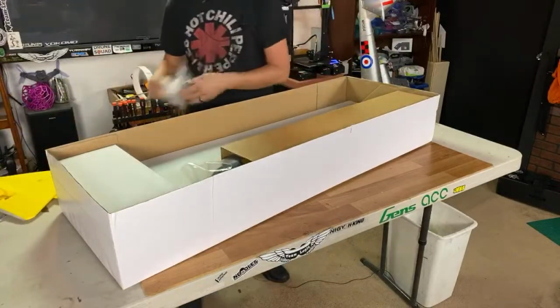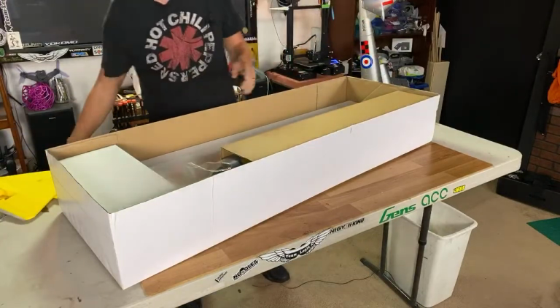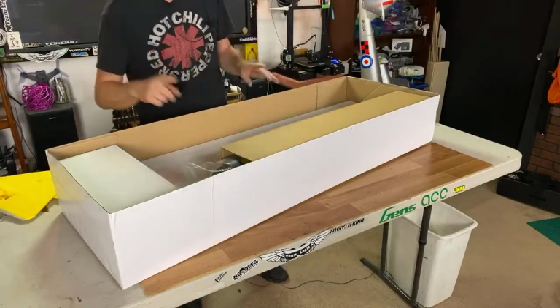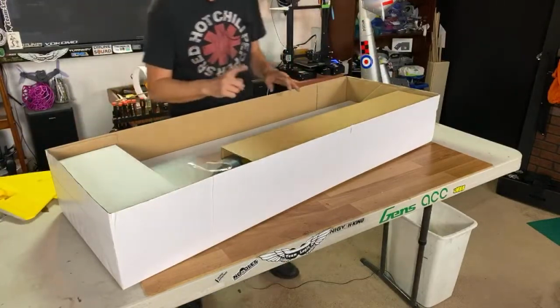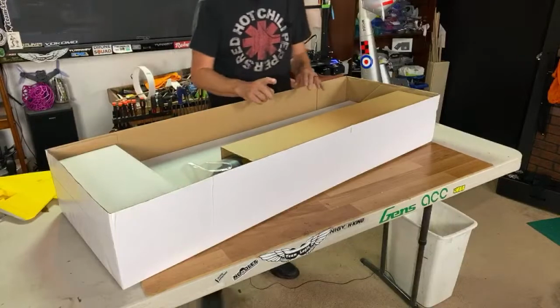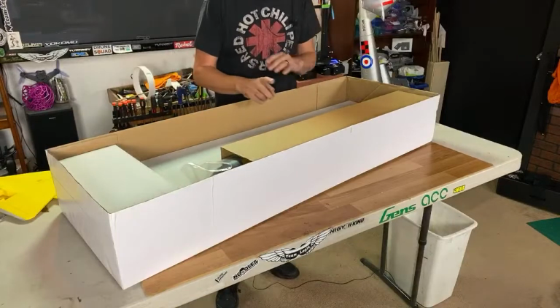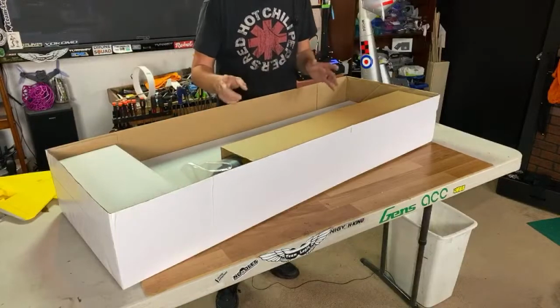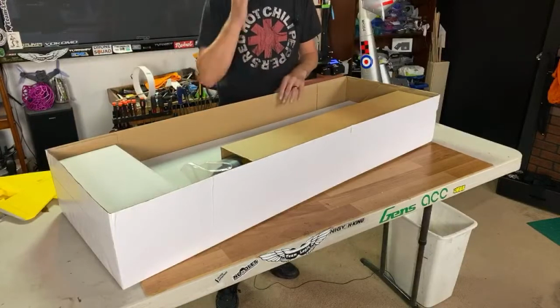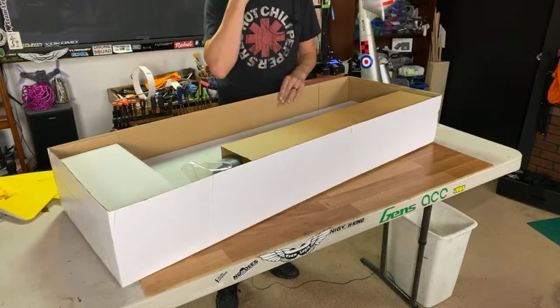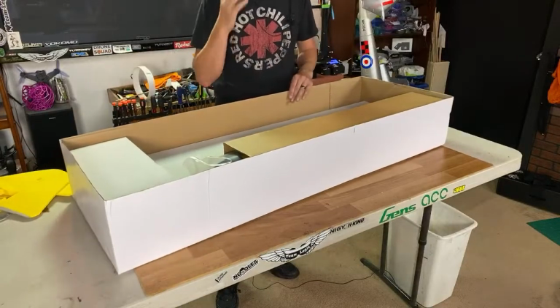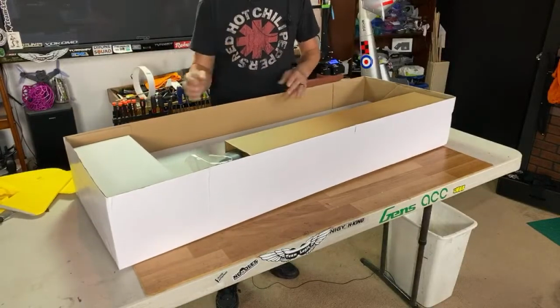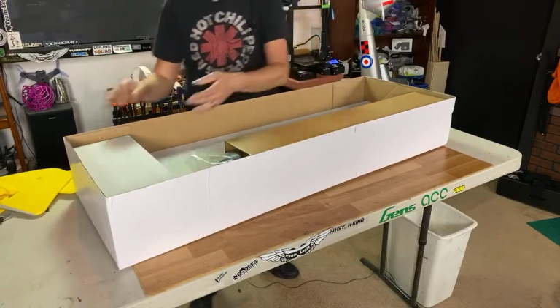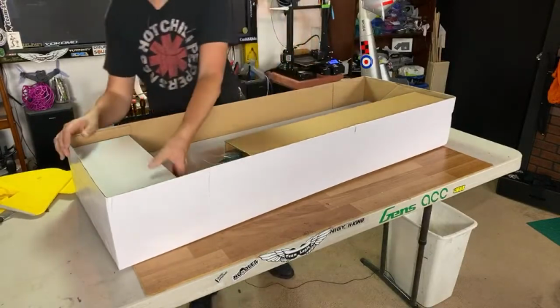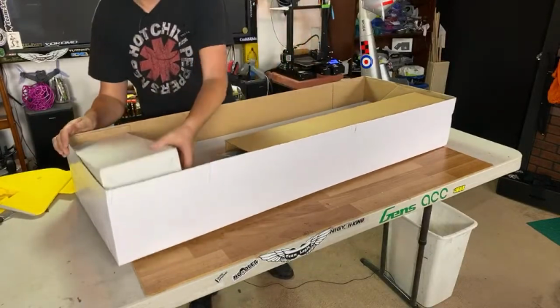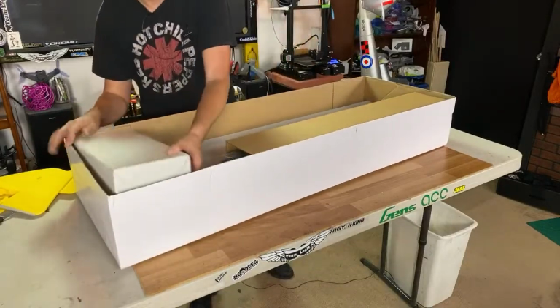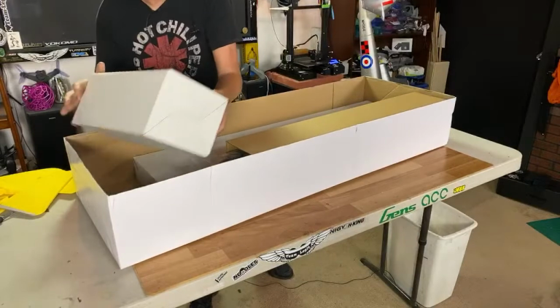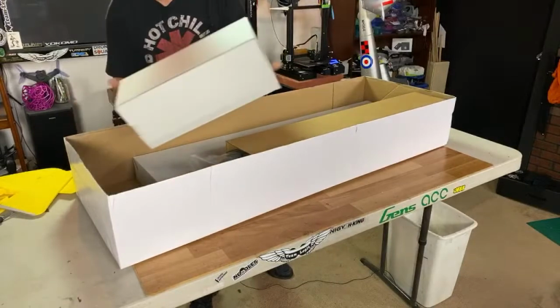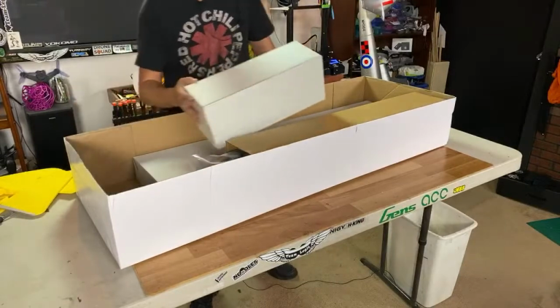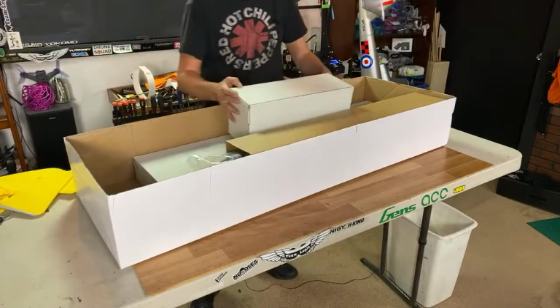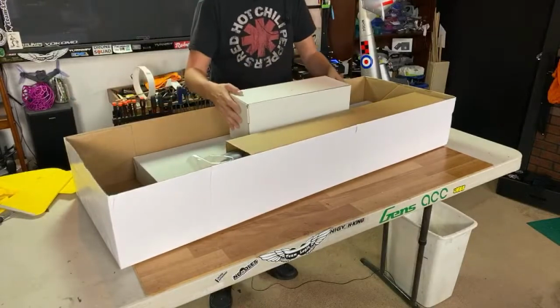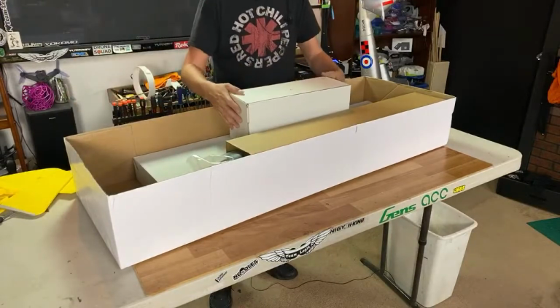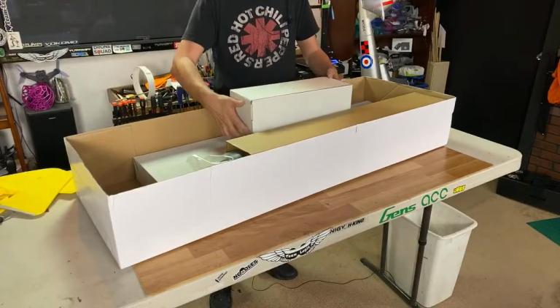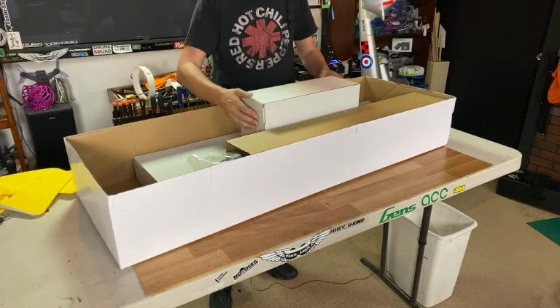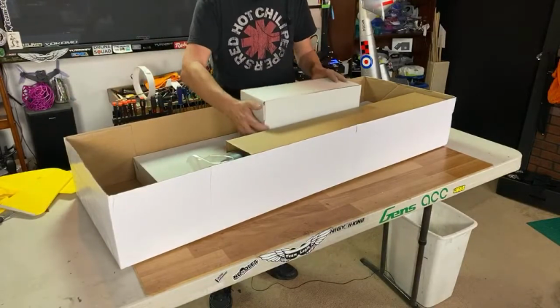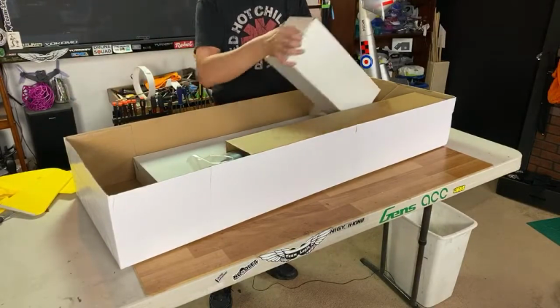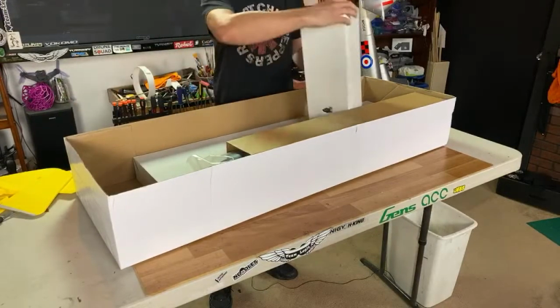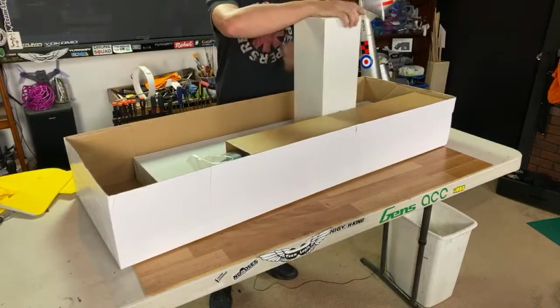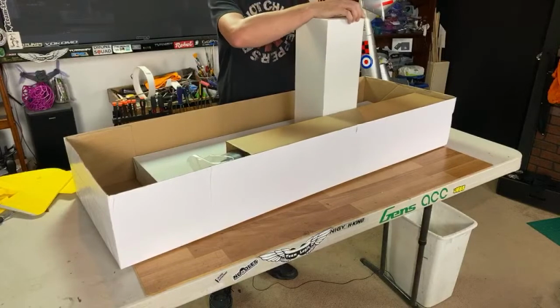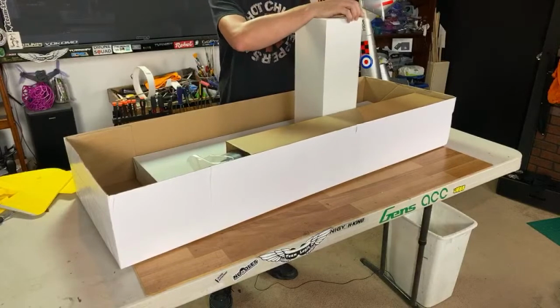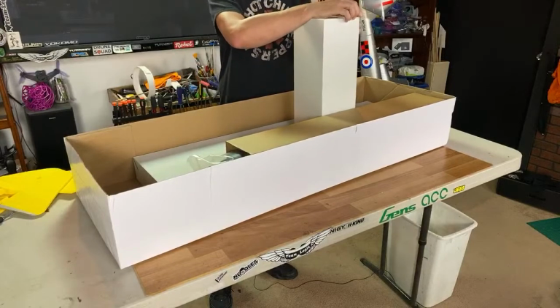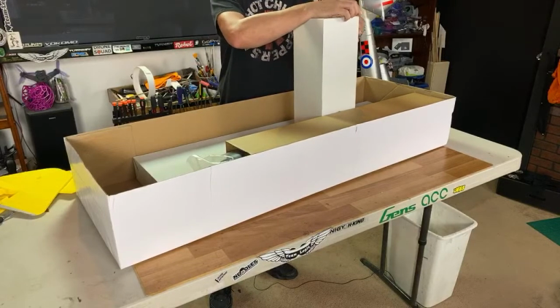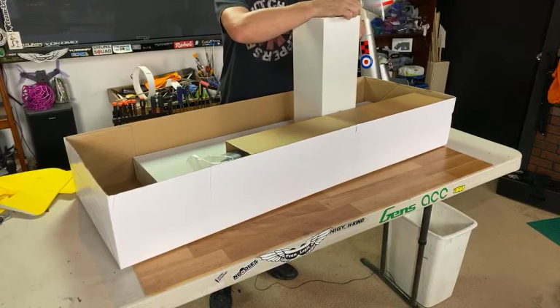I never like to criticize a model unless I have some sort of solution for it as well. Like, if you're going to say 'hey, this is crap,' you know, have some way of saying 'here's how you would make it better.' That's what I call constructive criticism.